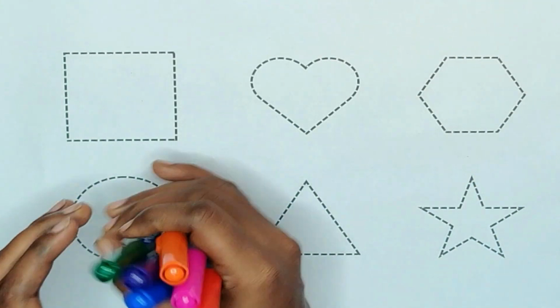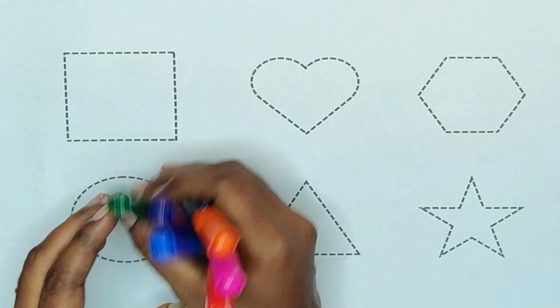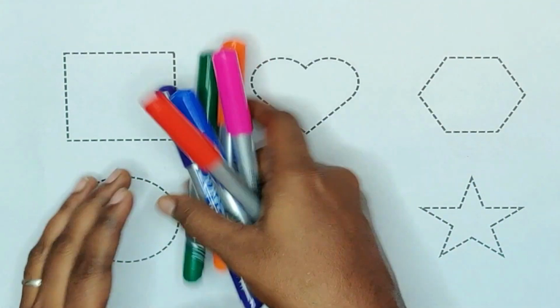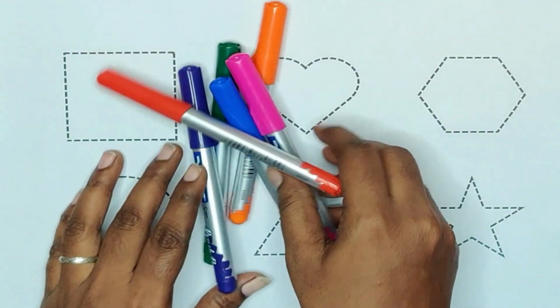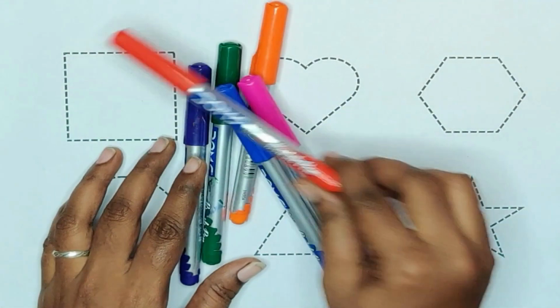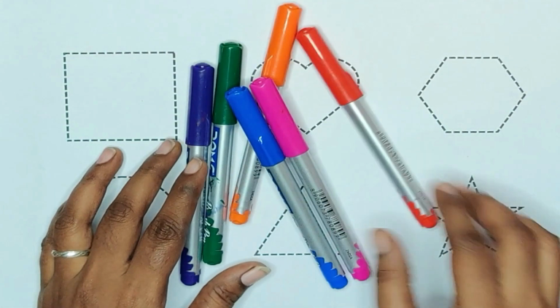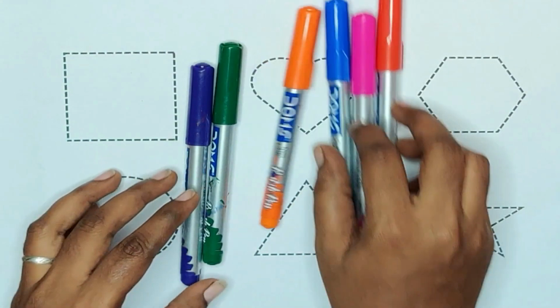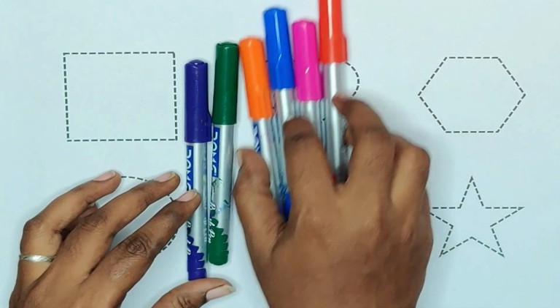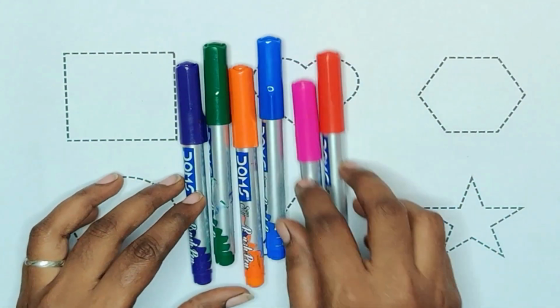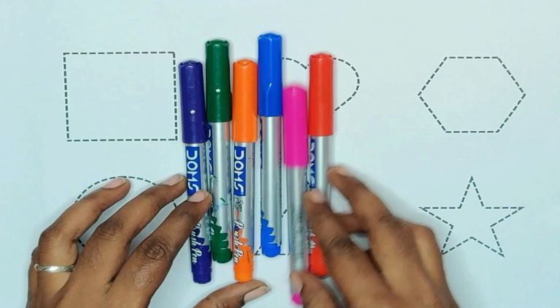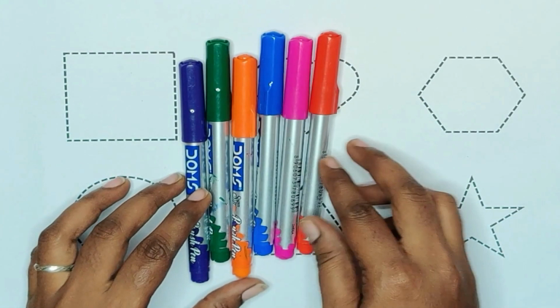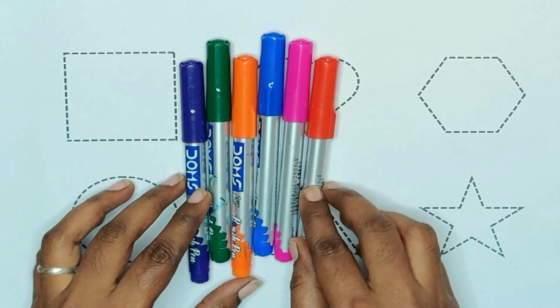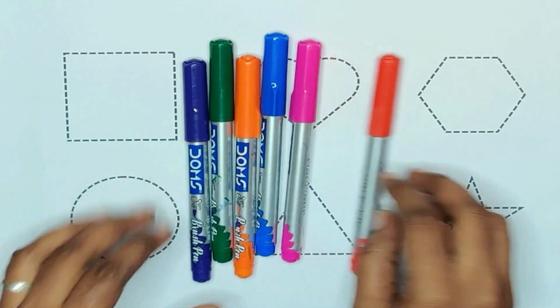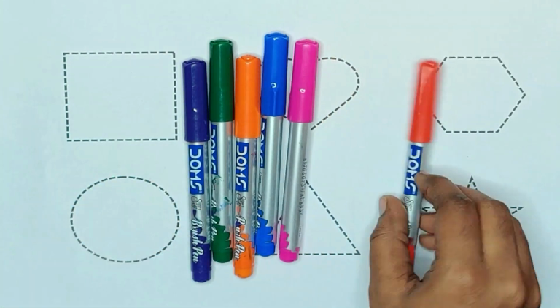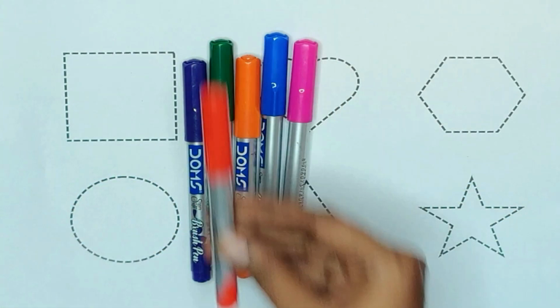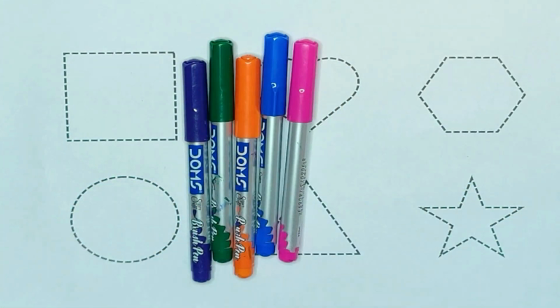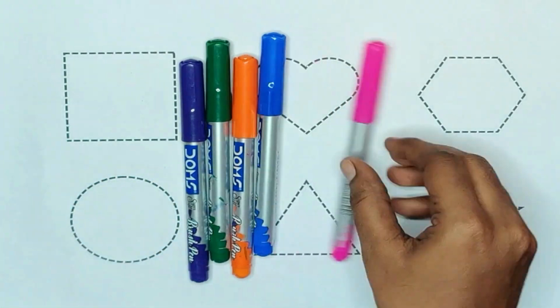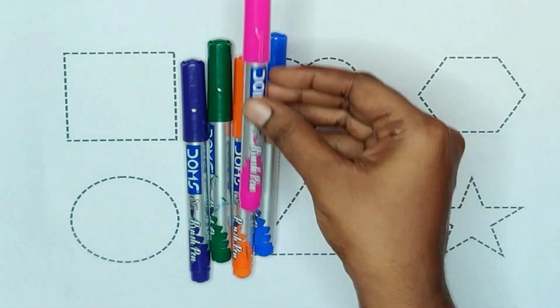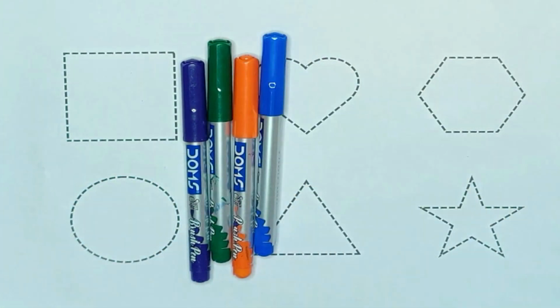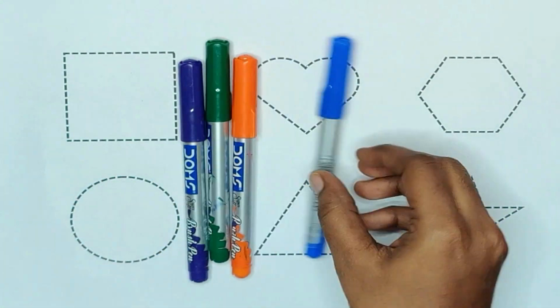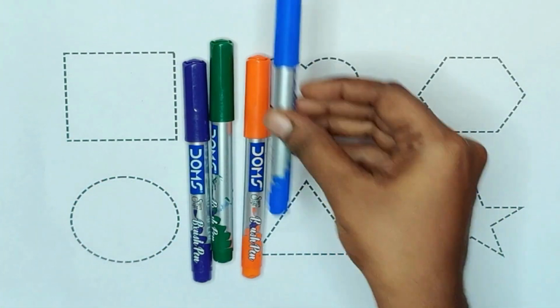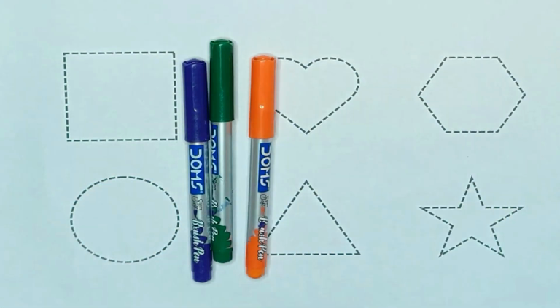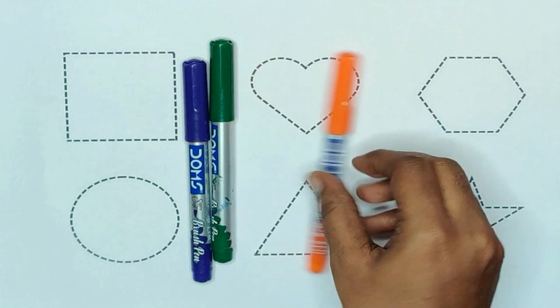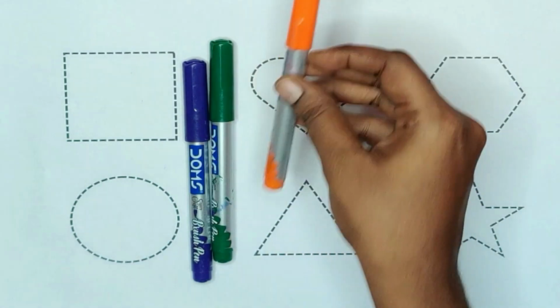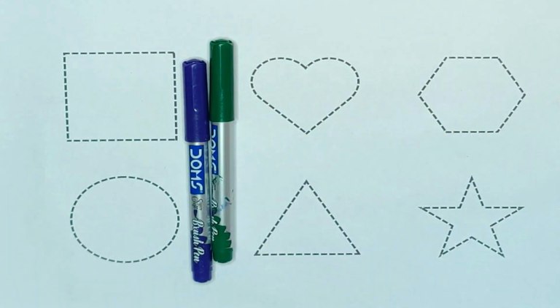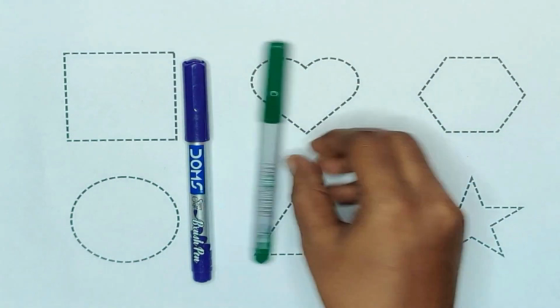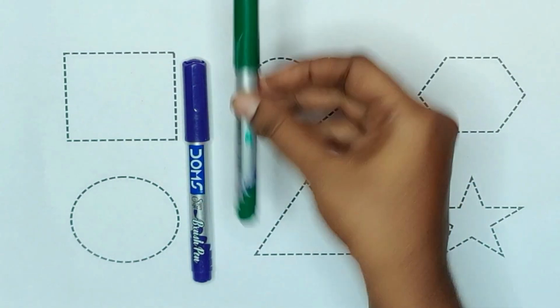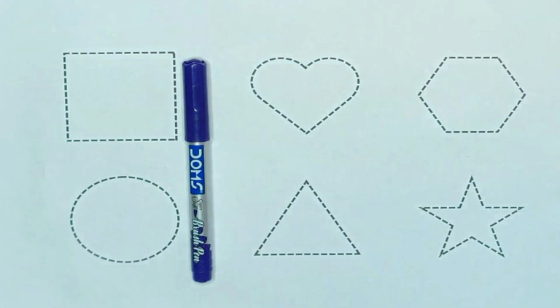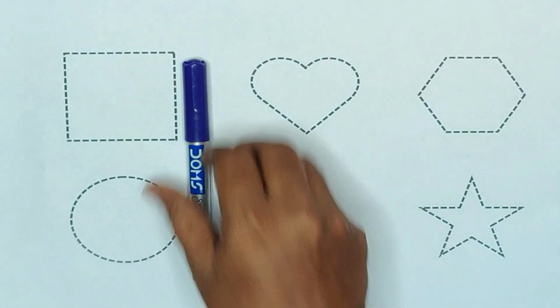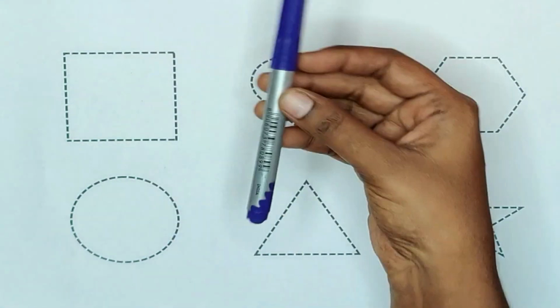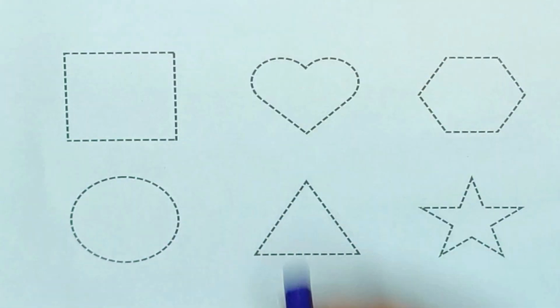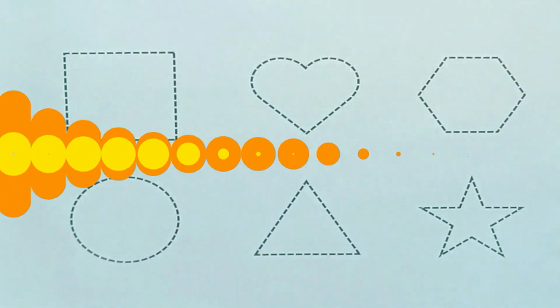Today we are learning shapes with colors. Red color, pink color, blue color, orange color, green color and violet color.